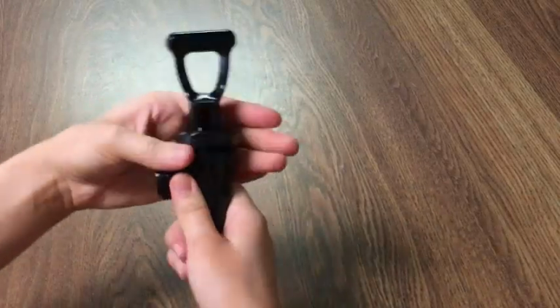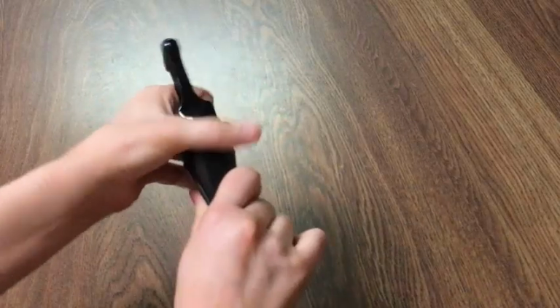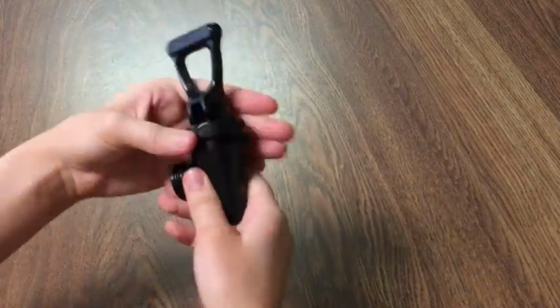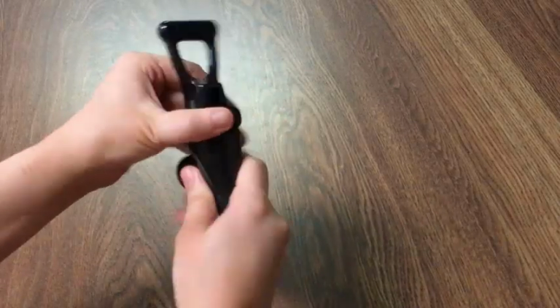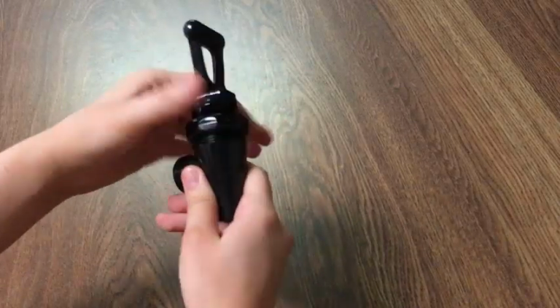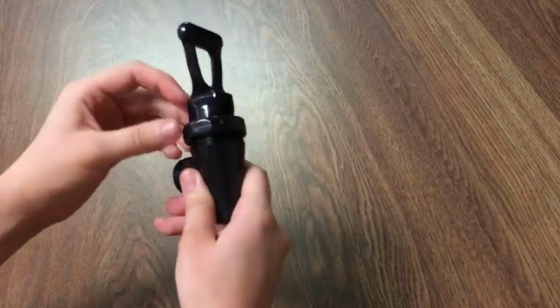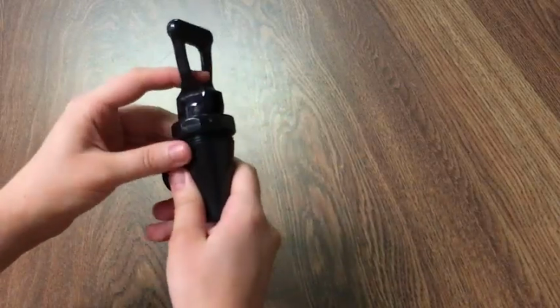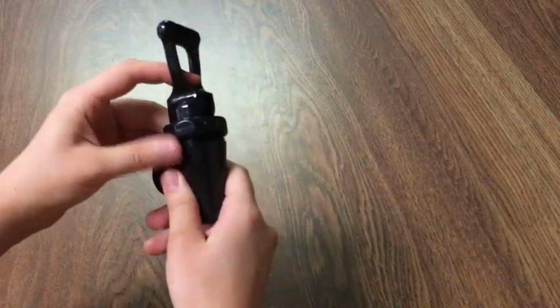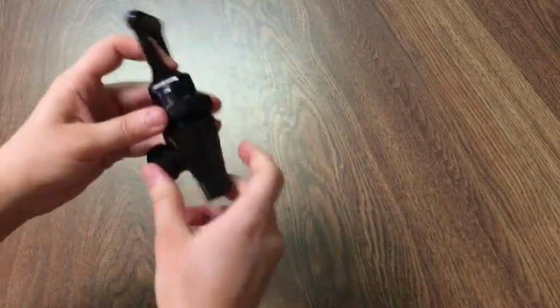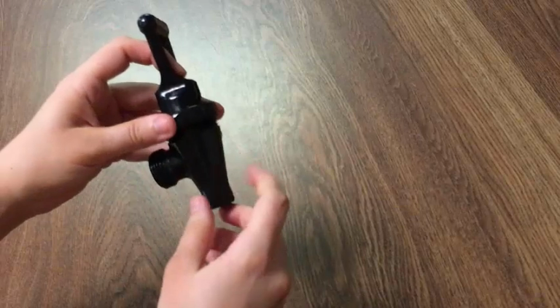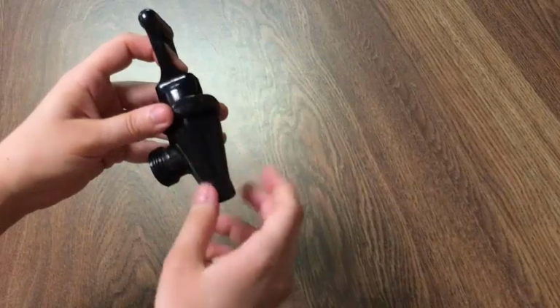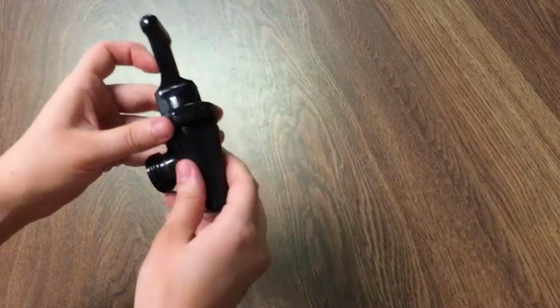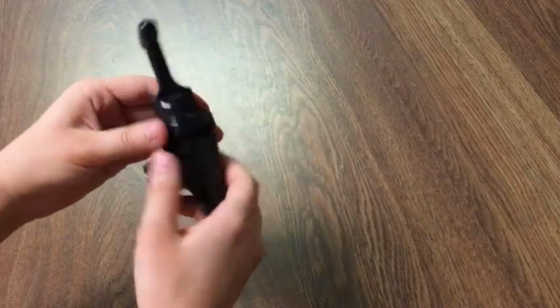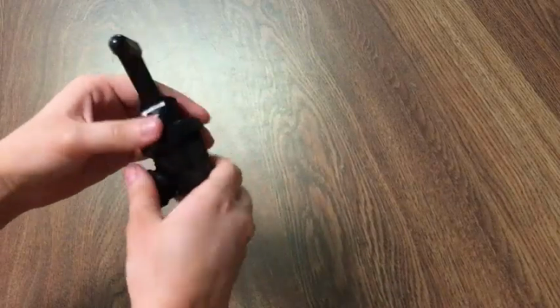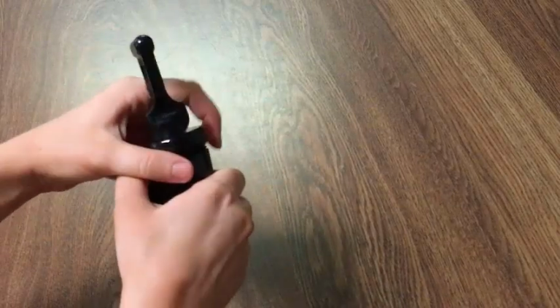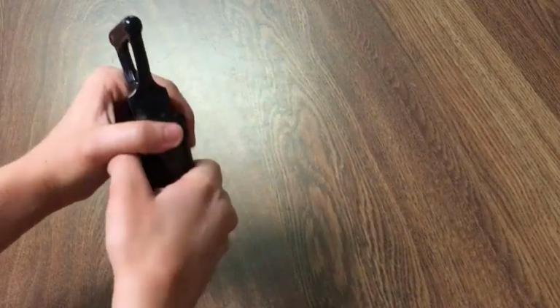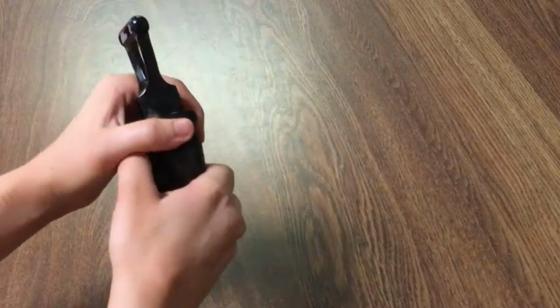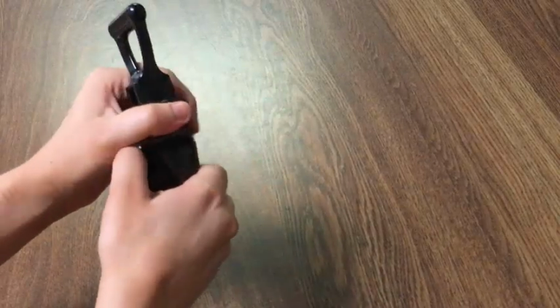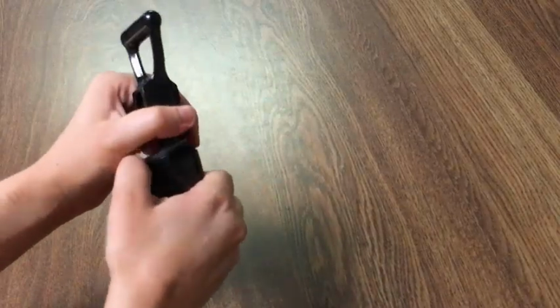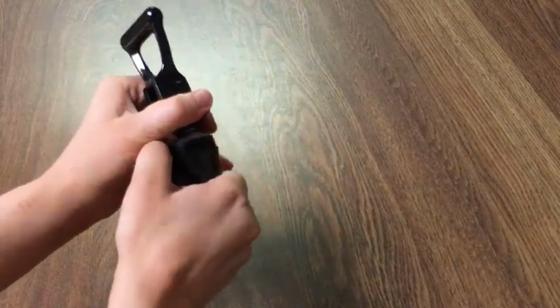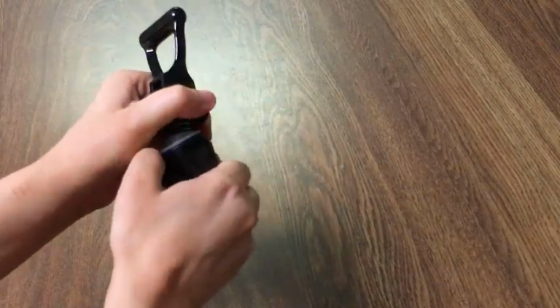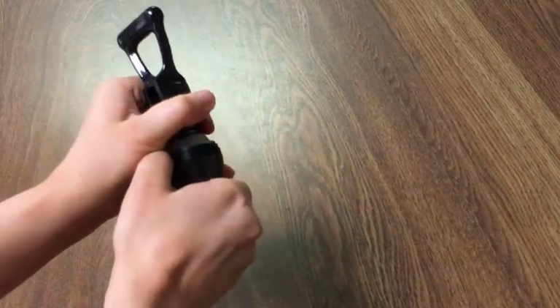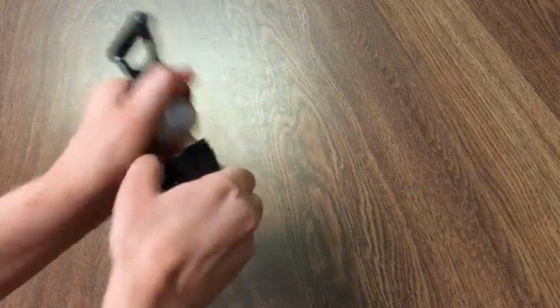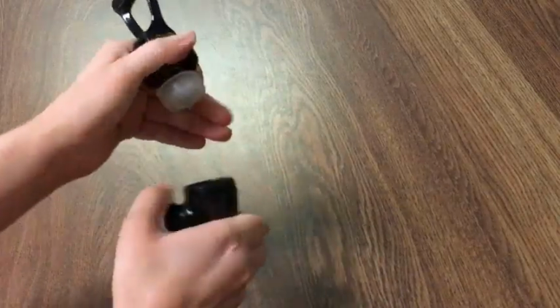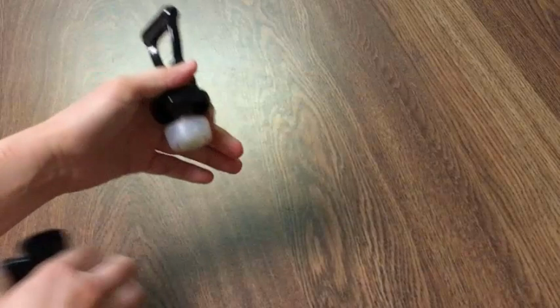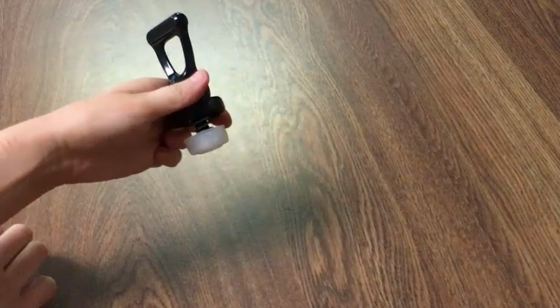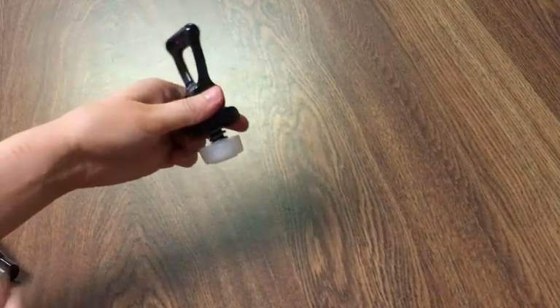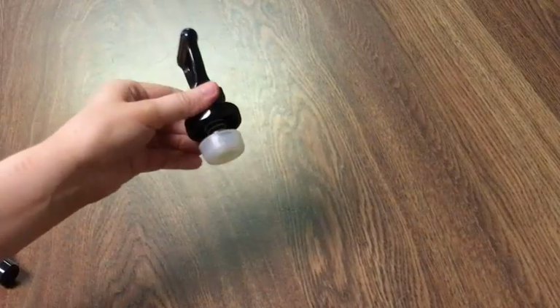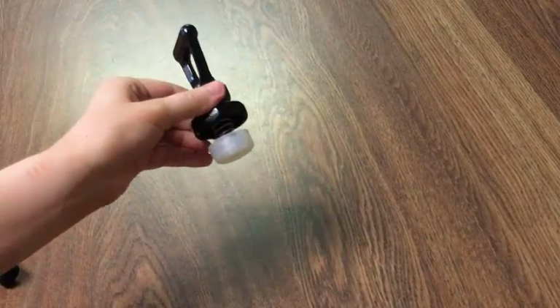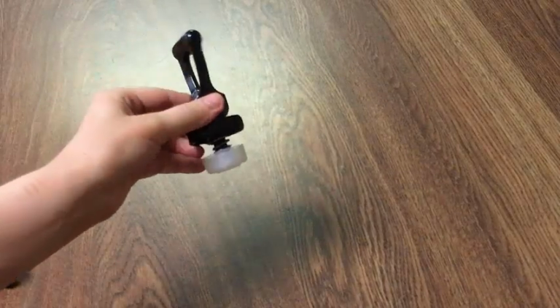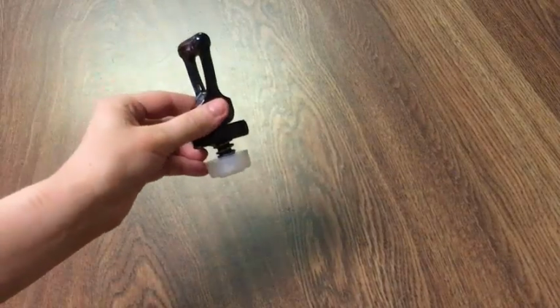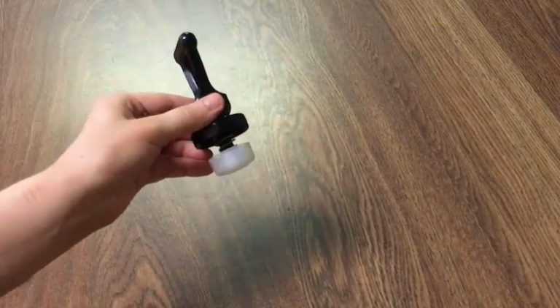Once you've finished unscrewing, you'll notice that the upper assembly still clings to the body because of the seat cup in the middle. Simply pull out and we've now detached our upper assembly.